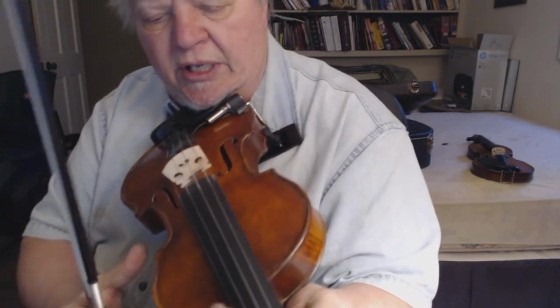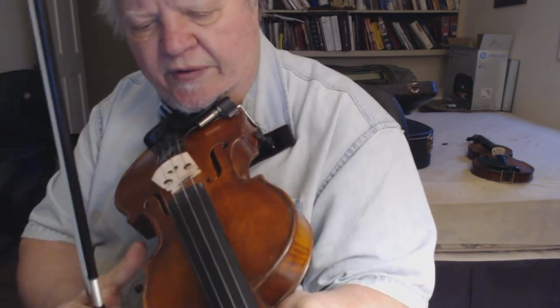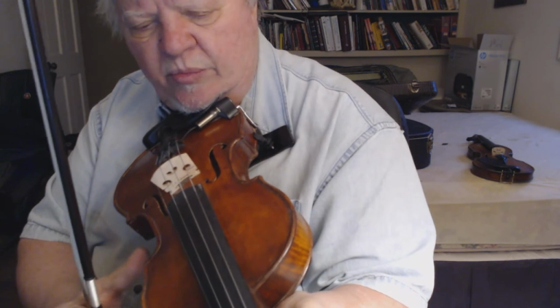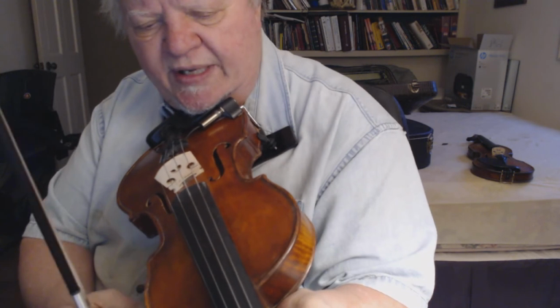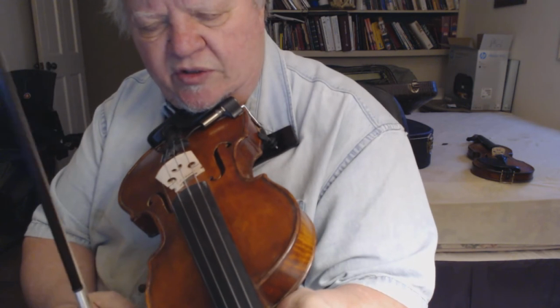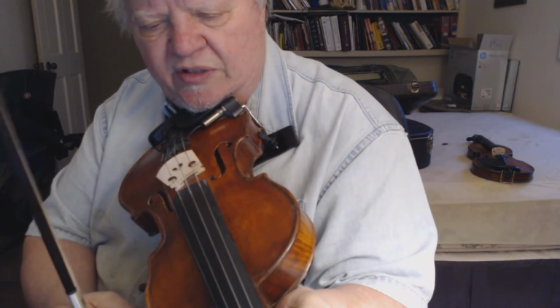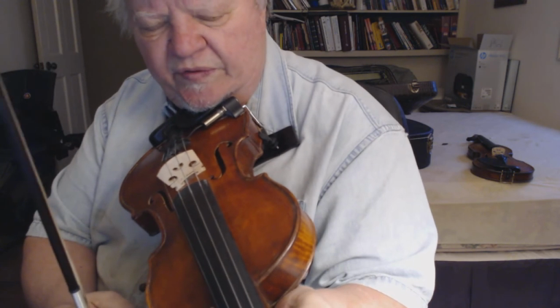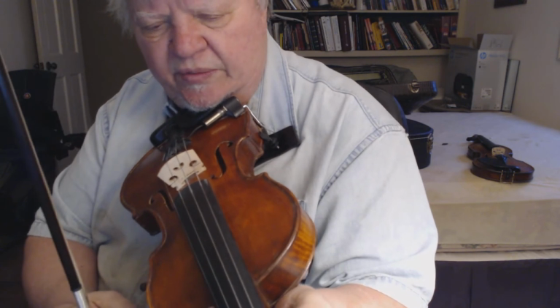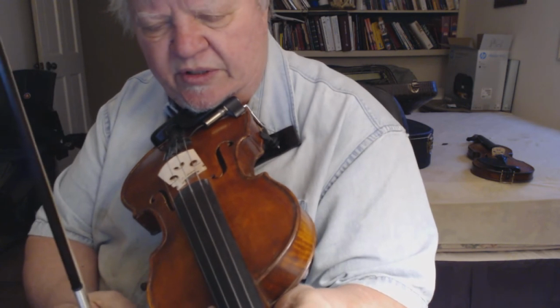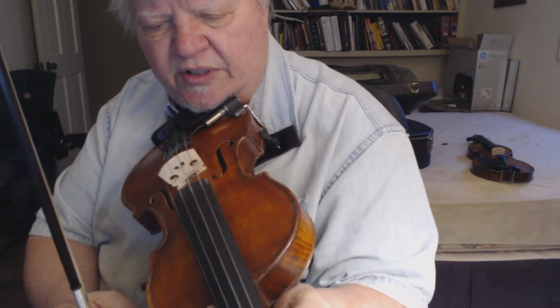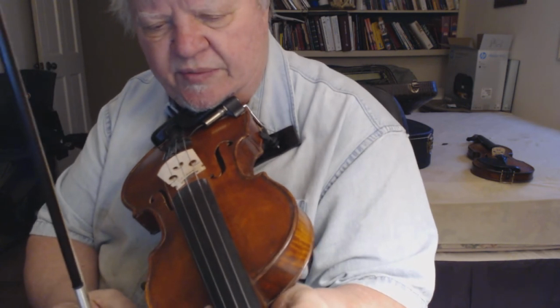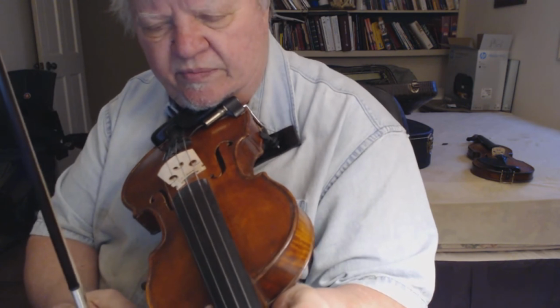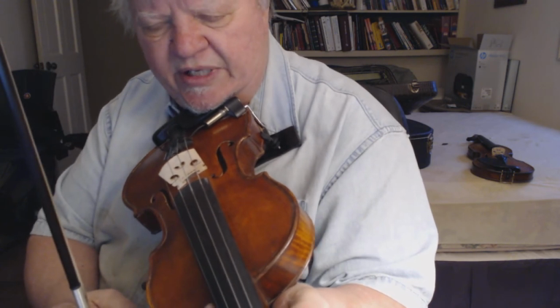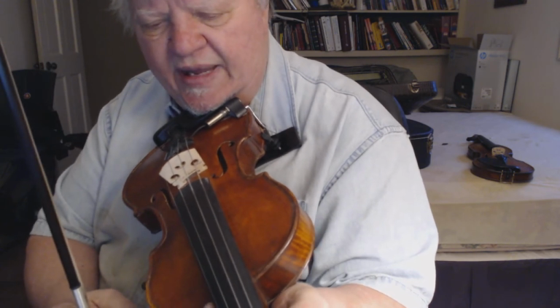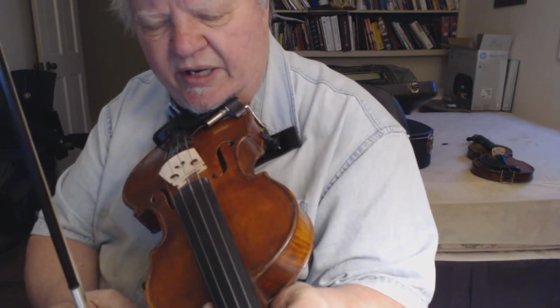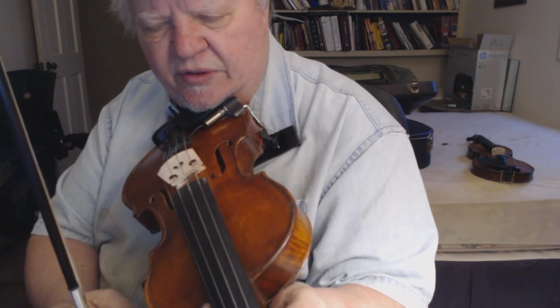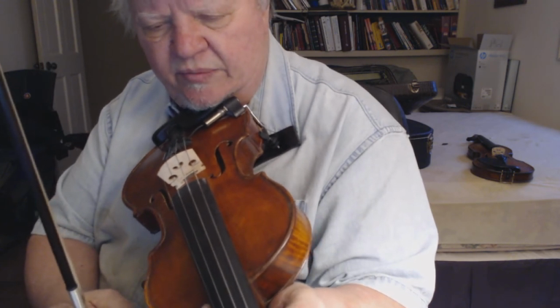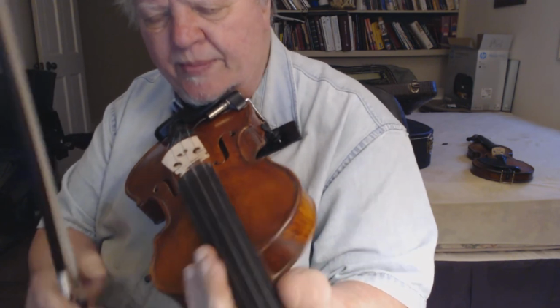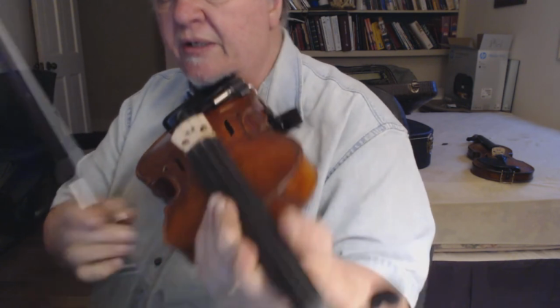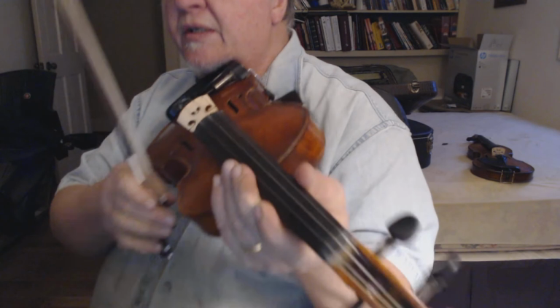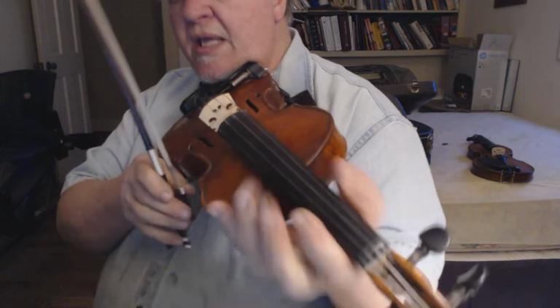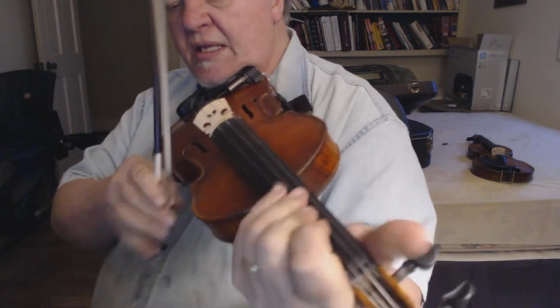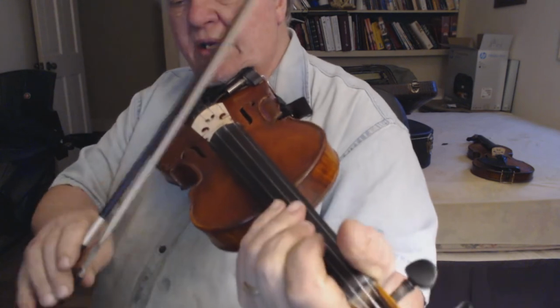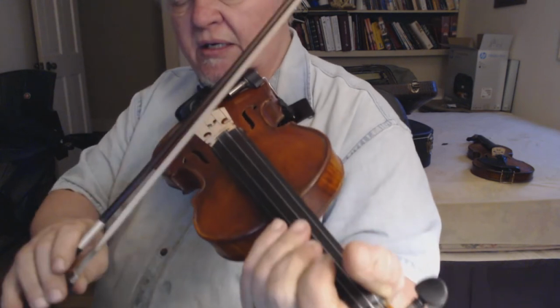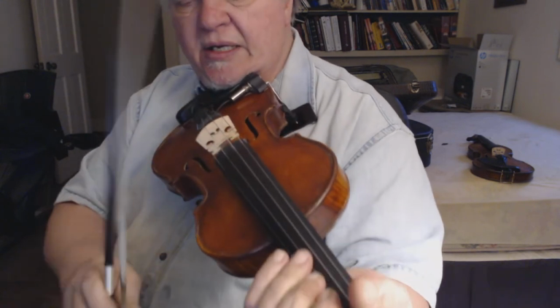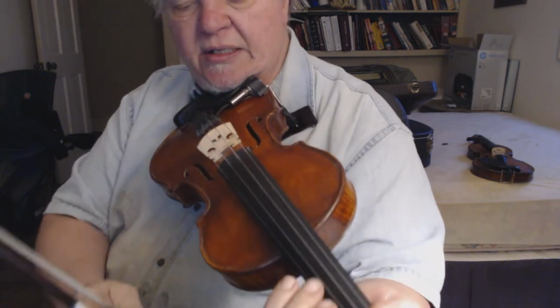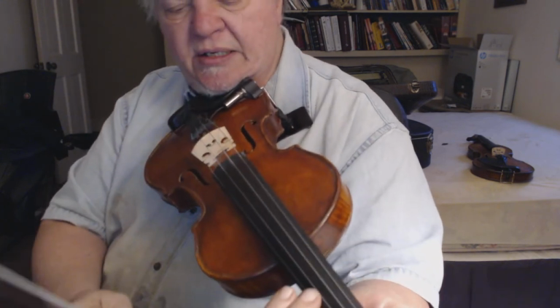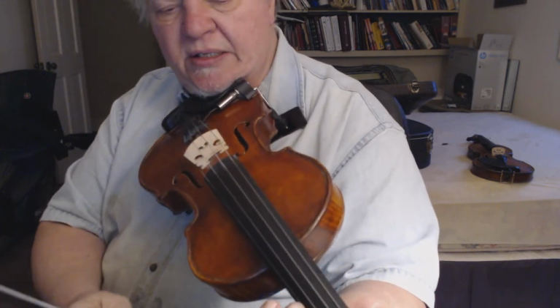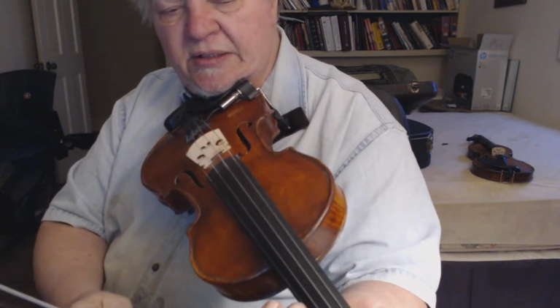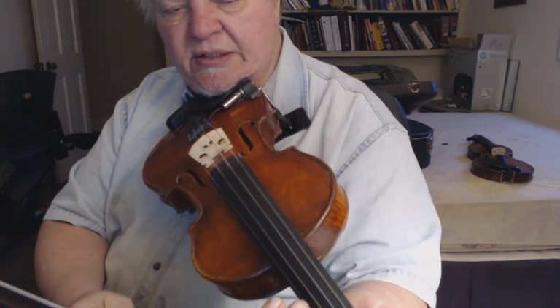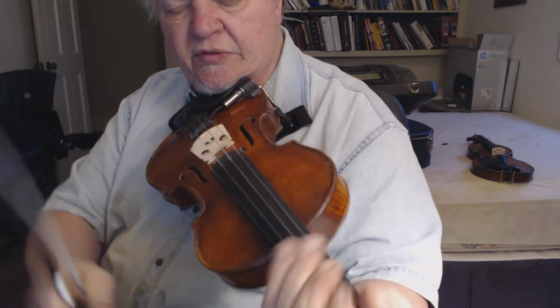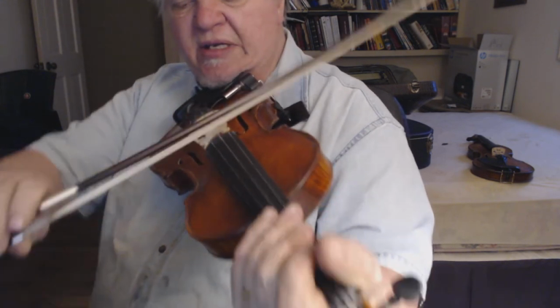It's fun to play. It's a gentle fiddle but it's plenty loud, has good bottom, and the high end is nice and sweet.